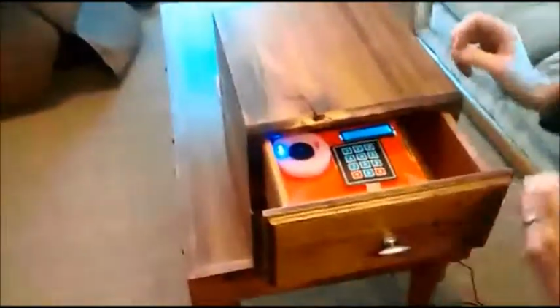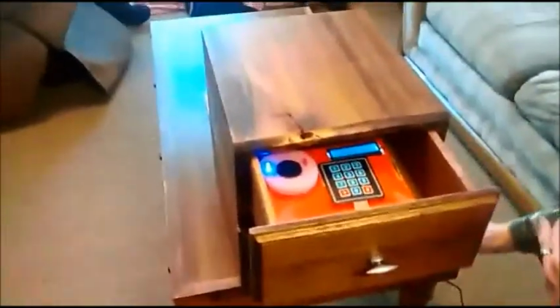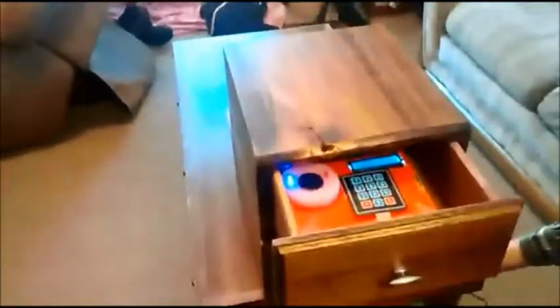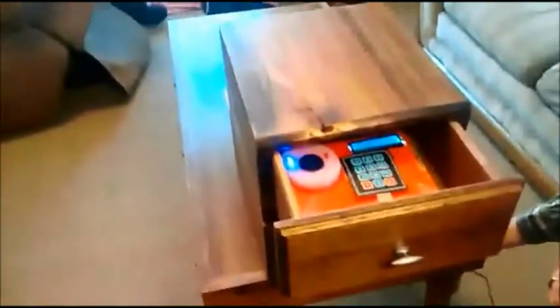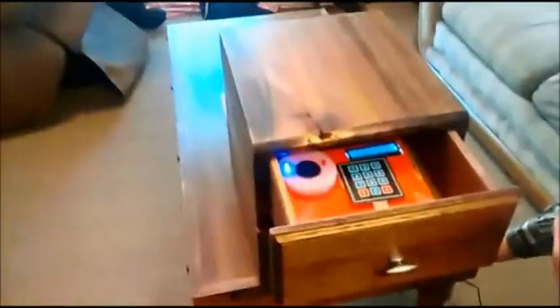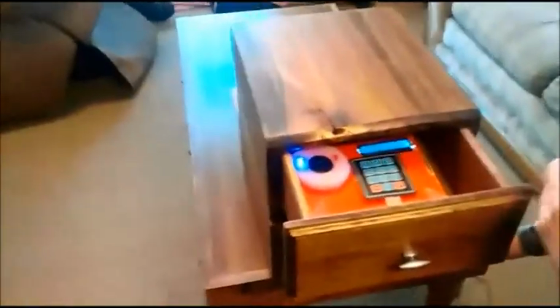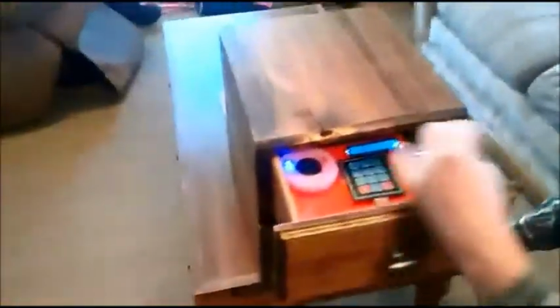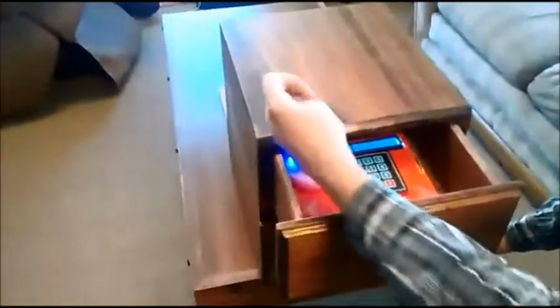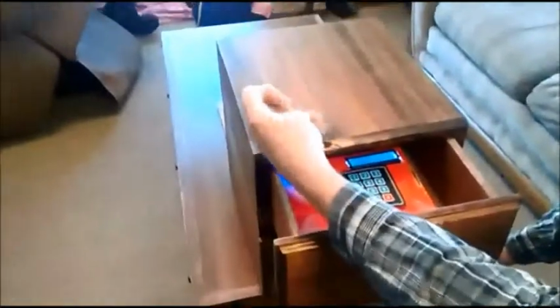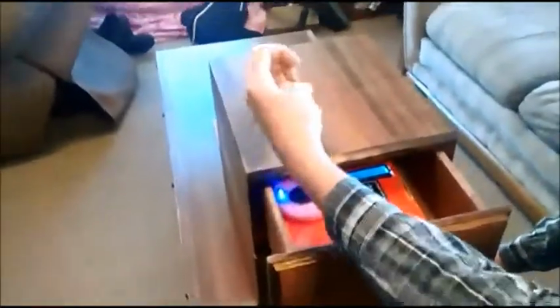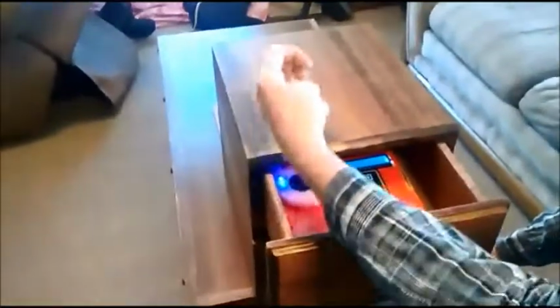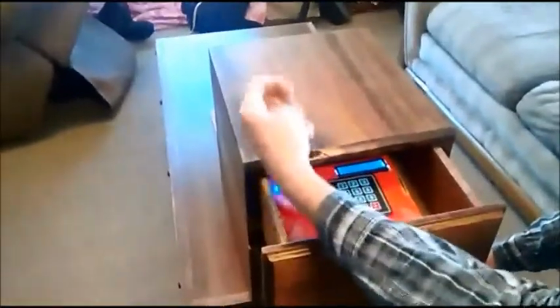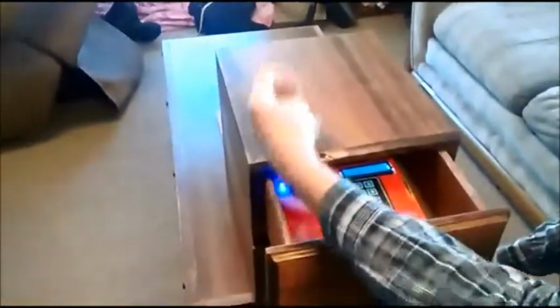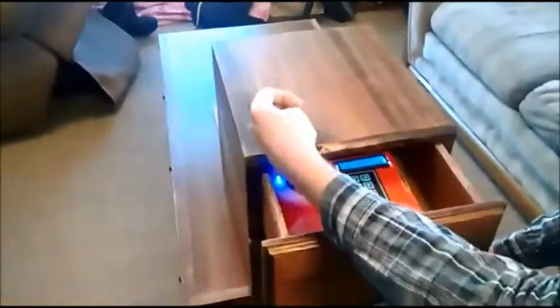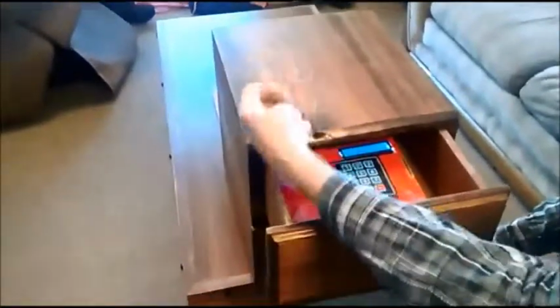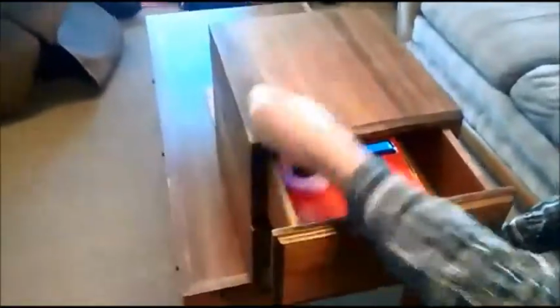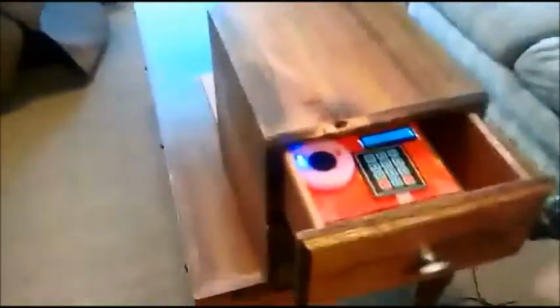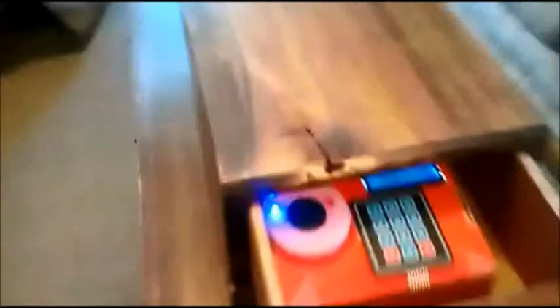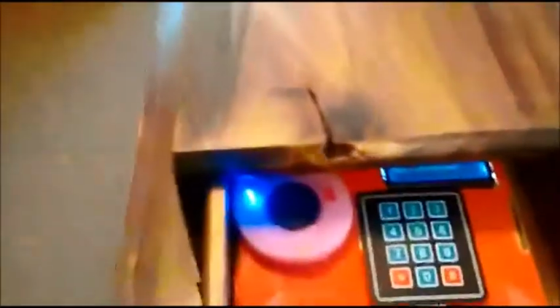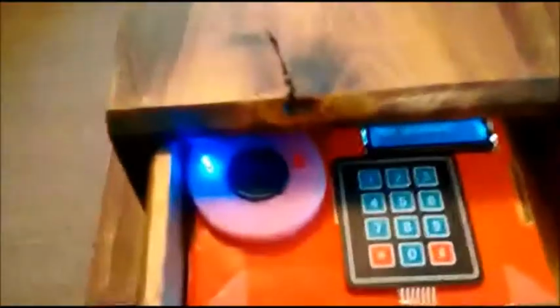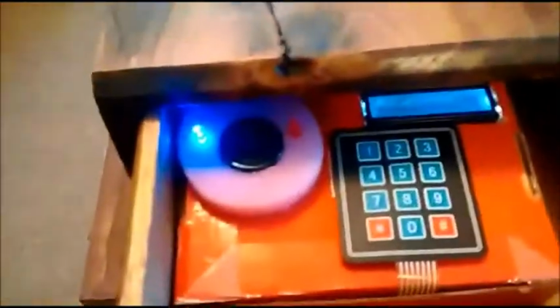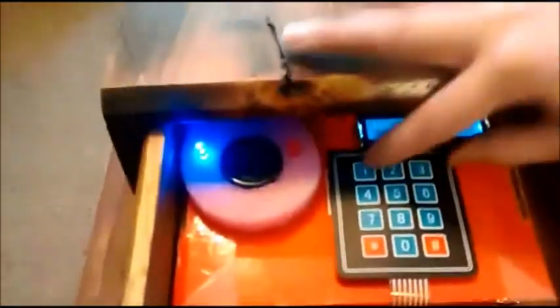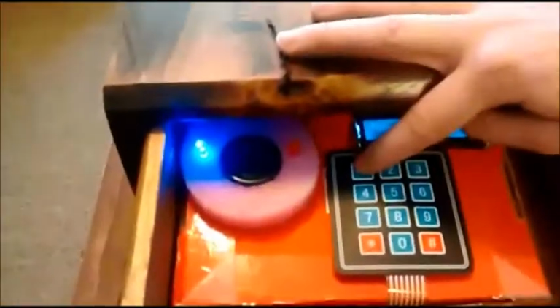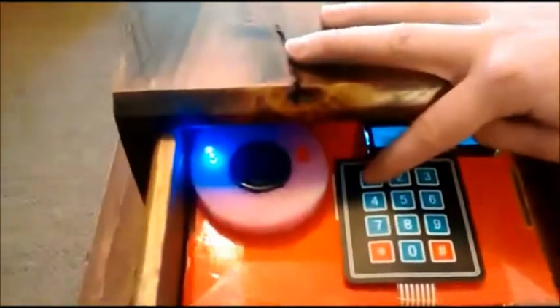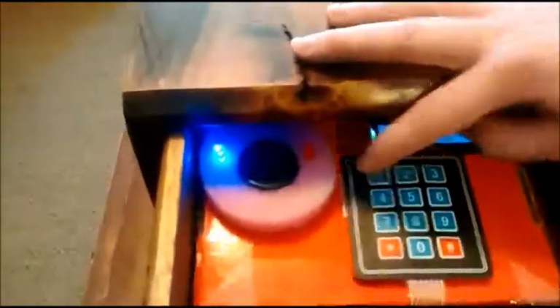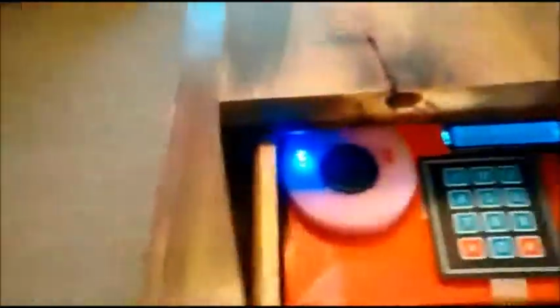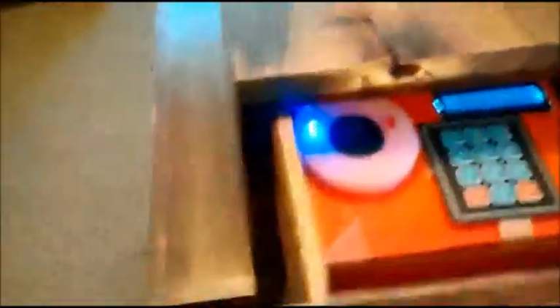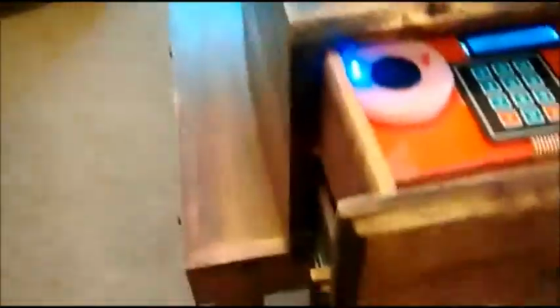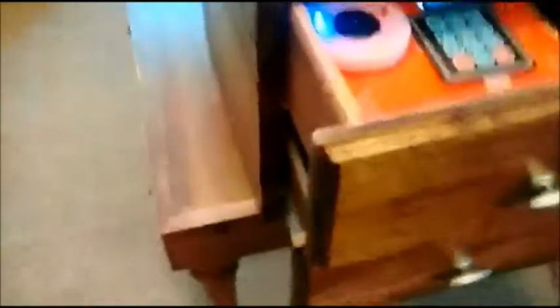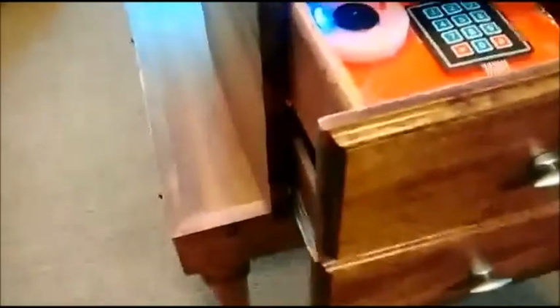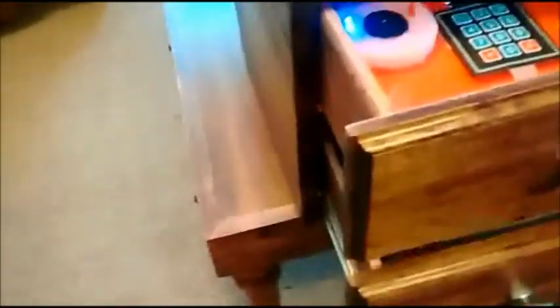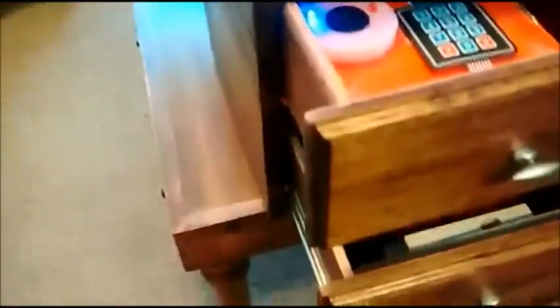So now let's enter in the correct knock. You can hear it unlock. And now we press one on the keypad and the drawer slides open.